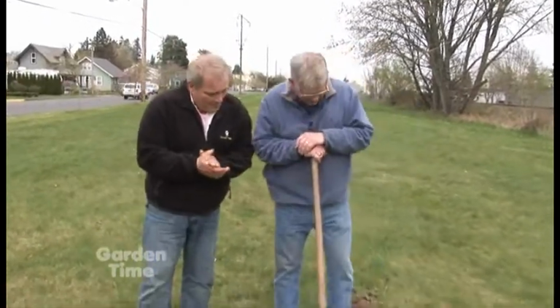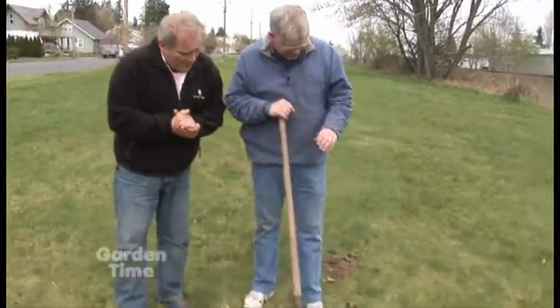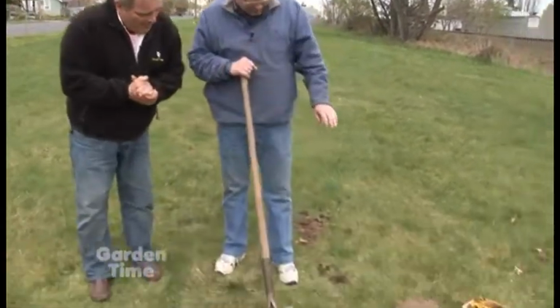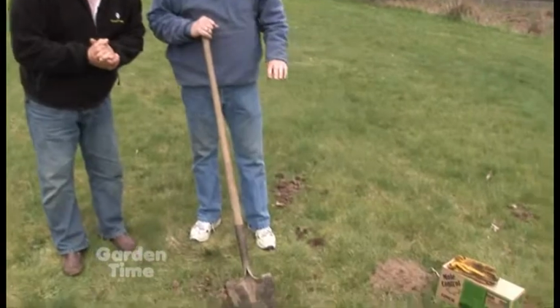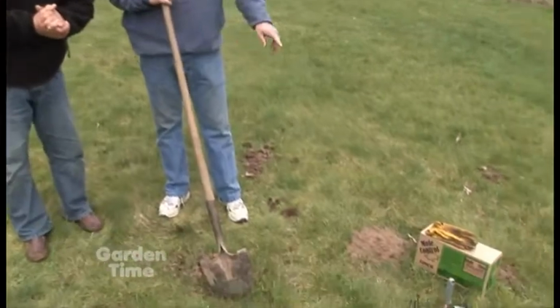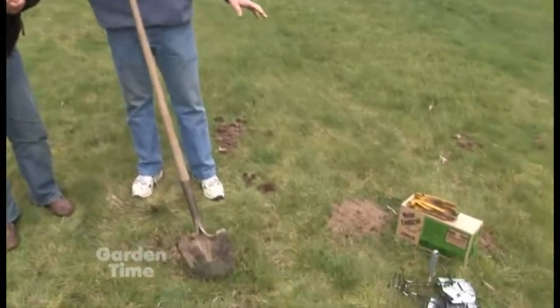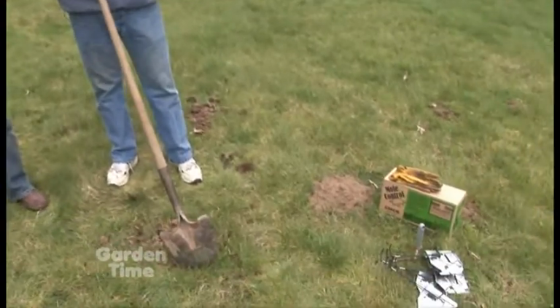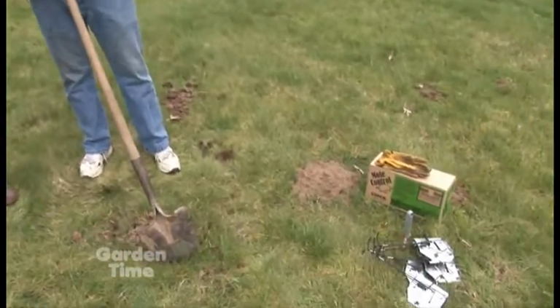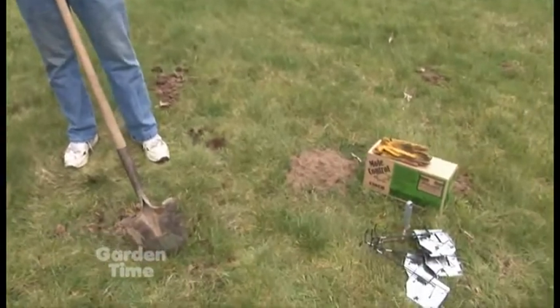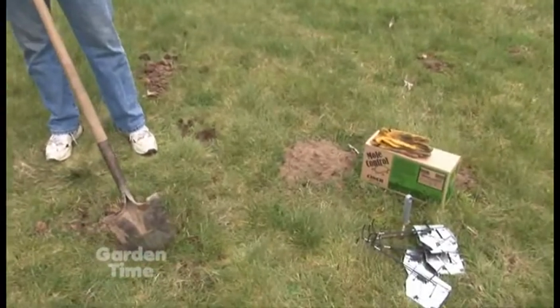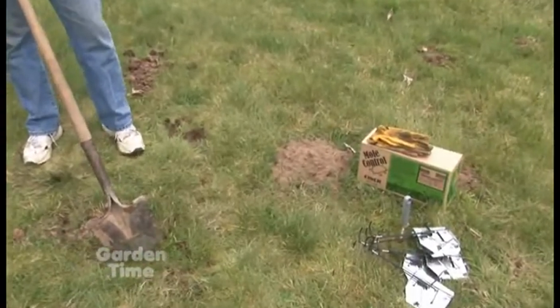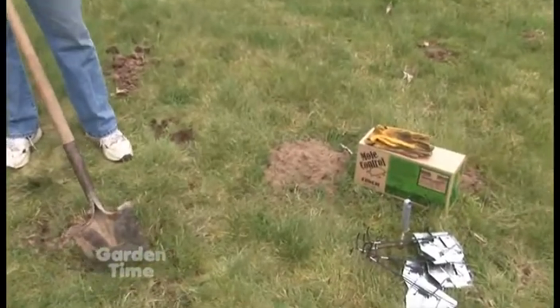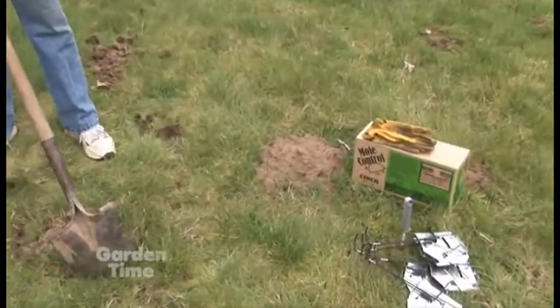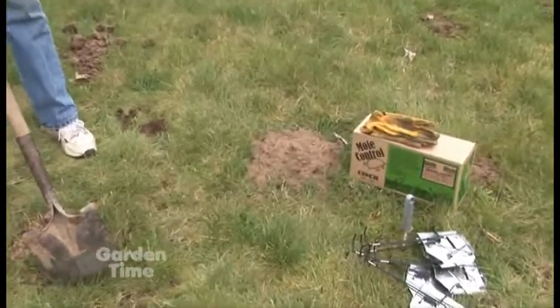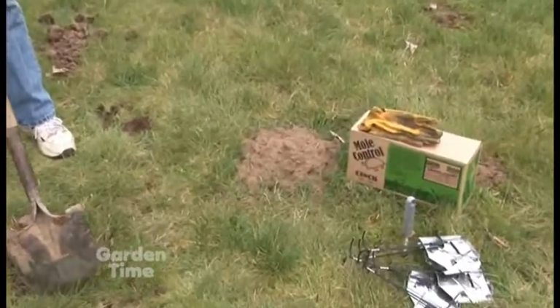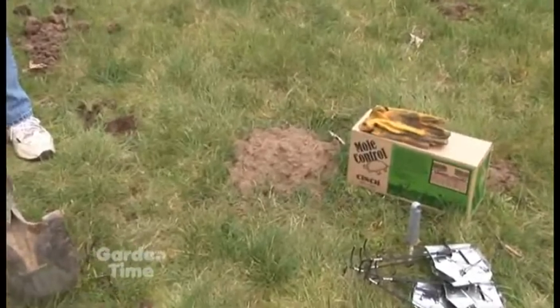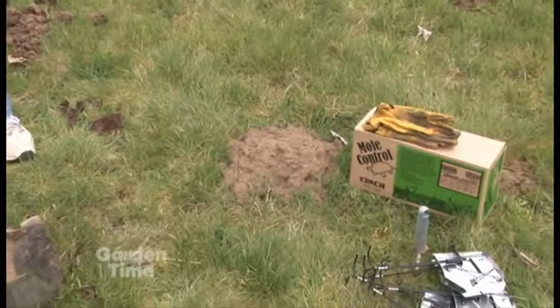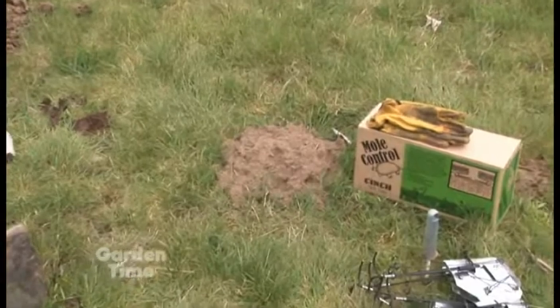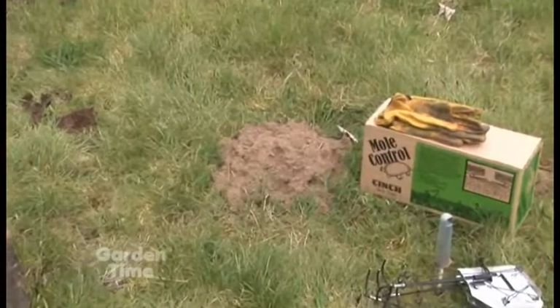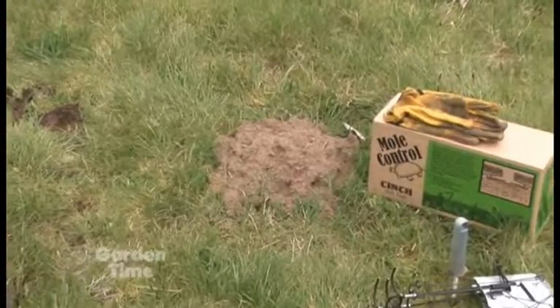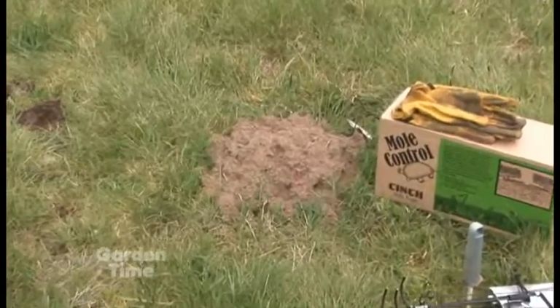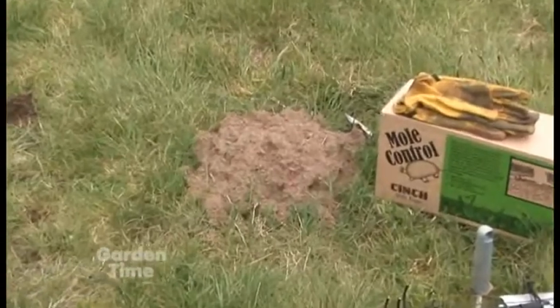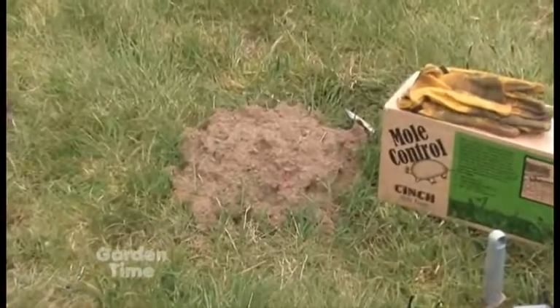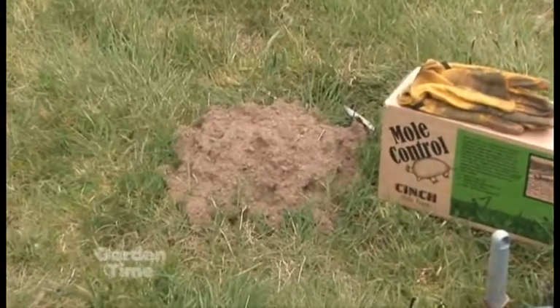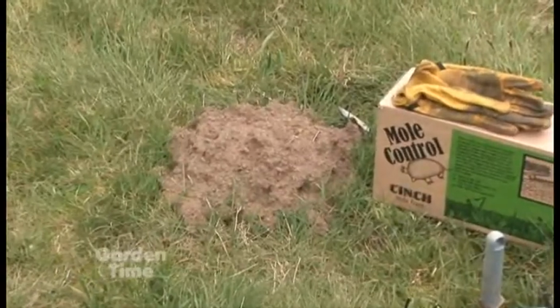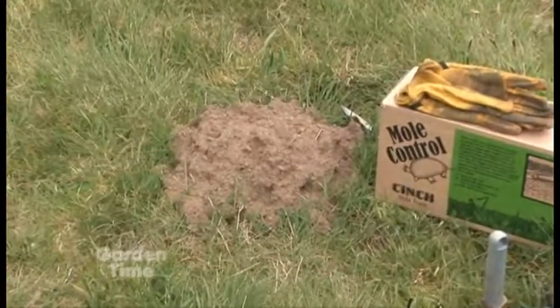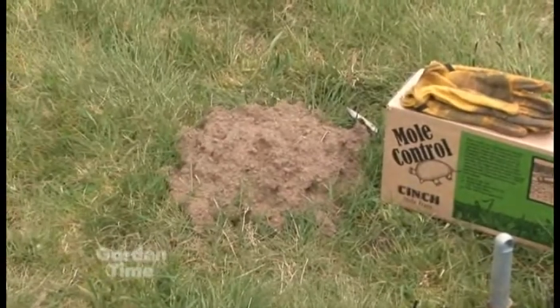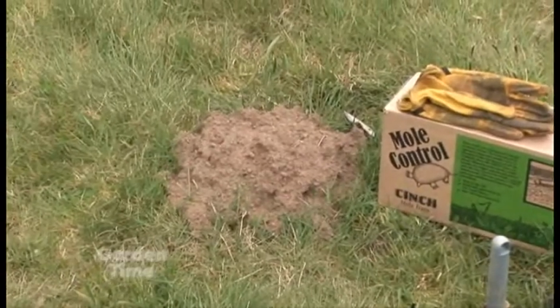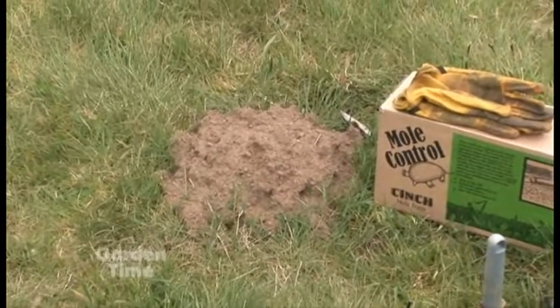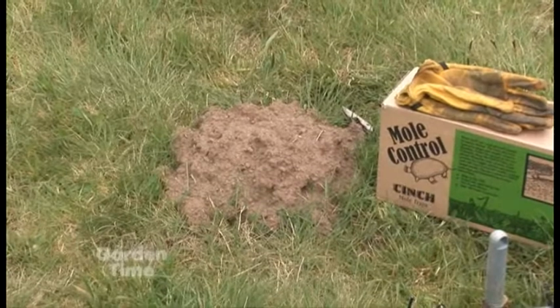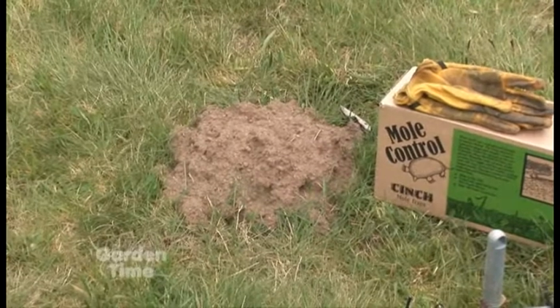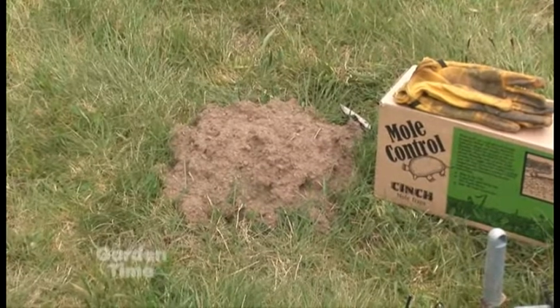What's the first step? The first step, William, is to find out what you've got — make sure you've got moles or gophers. And how do you tell that difference? The mole will have a perfect little mound, kind of like this one, and the gophers are a little more scattered out, so they'll be a little lower profile. And there'll be more of them.